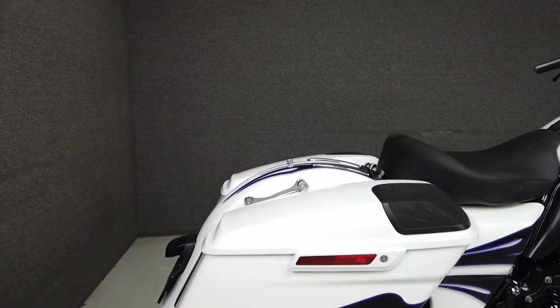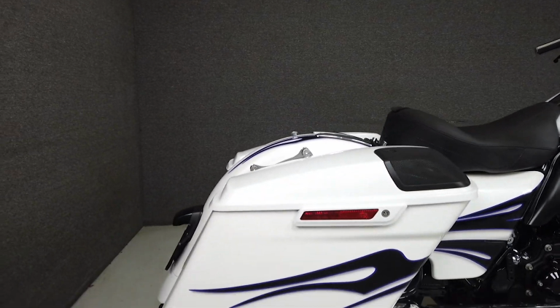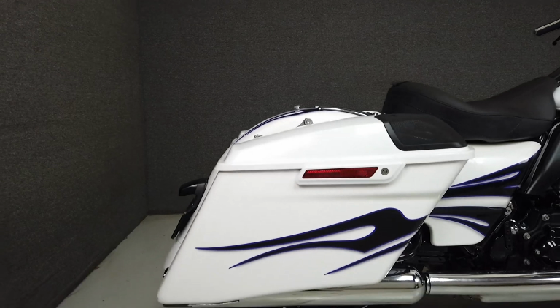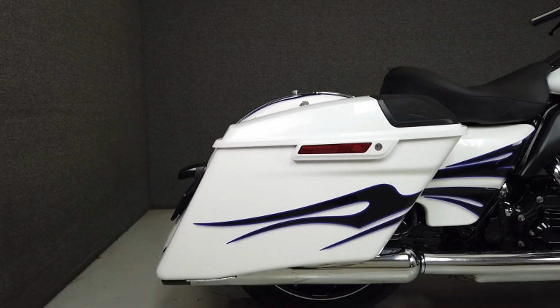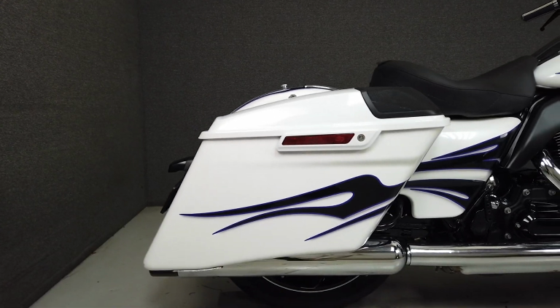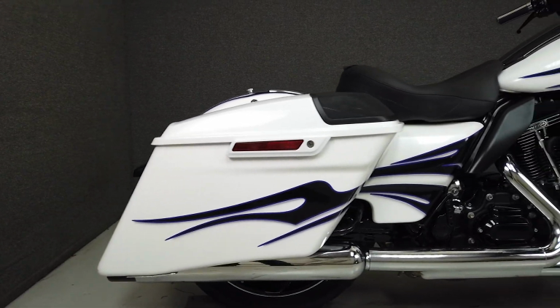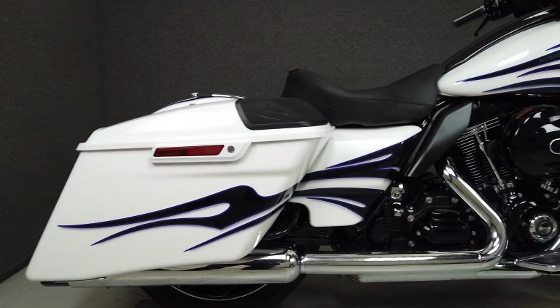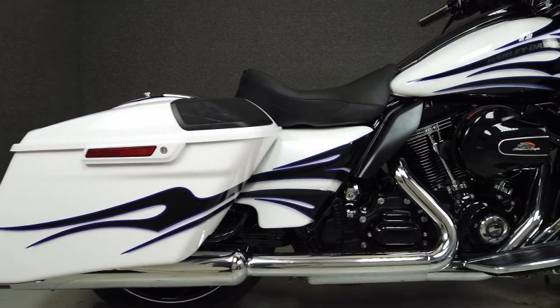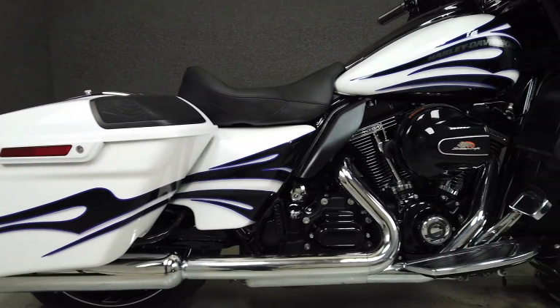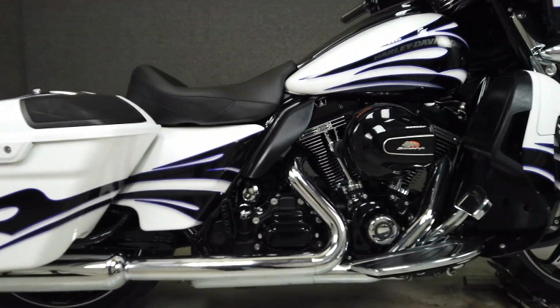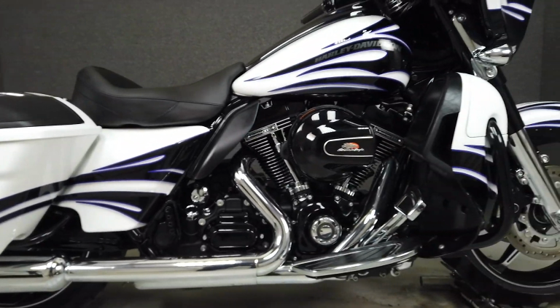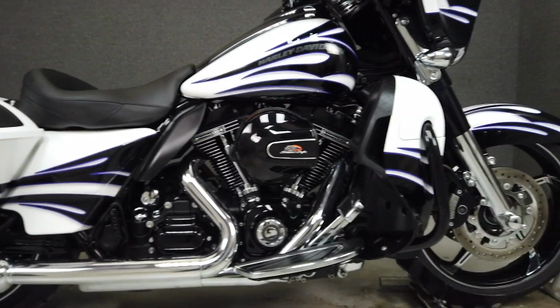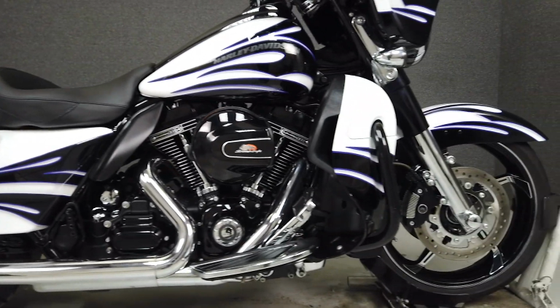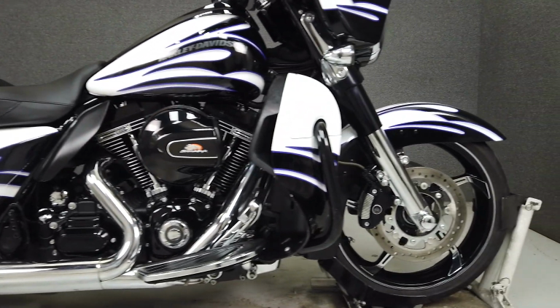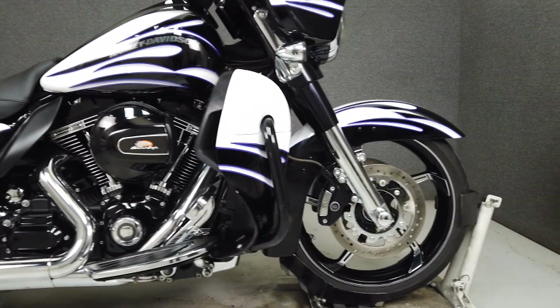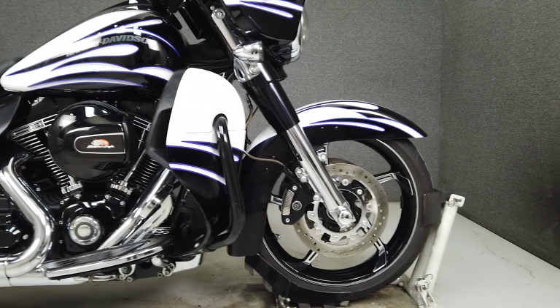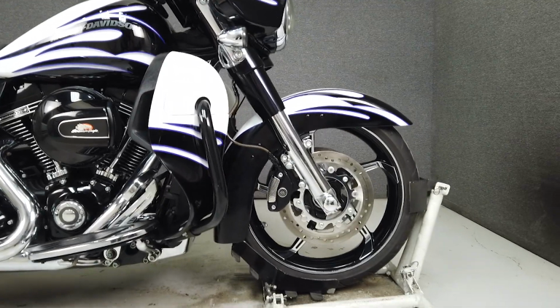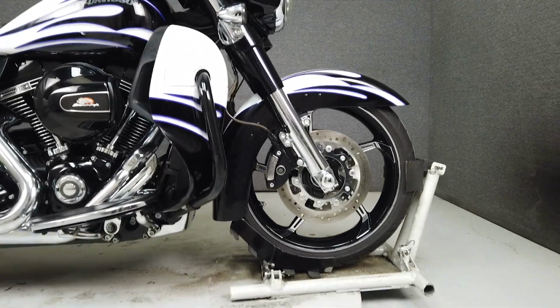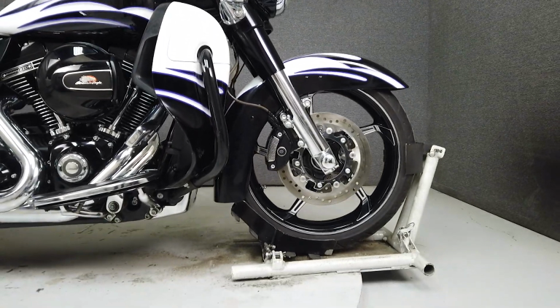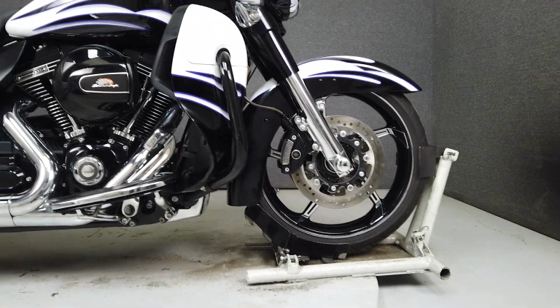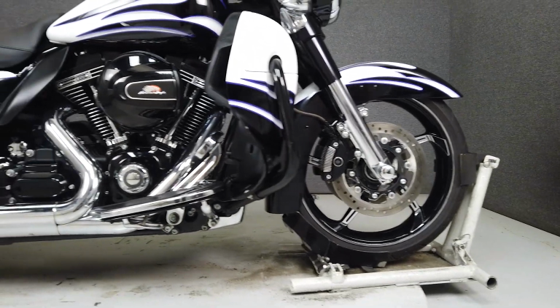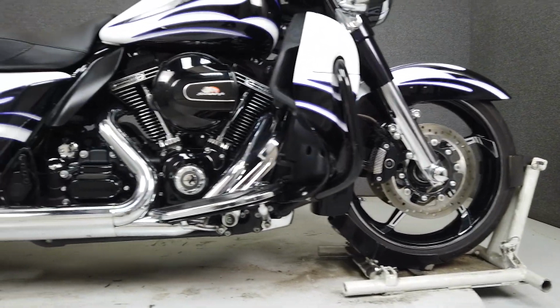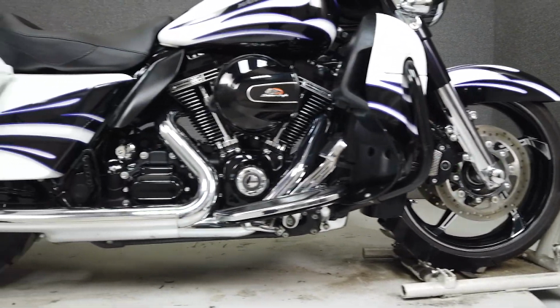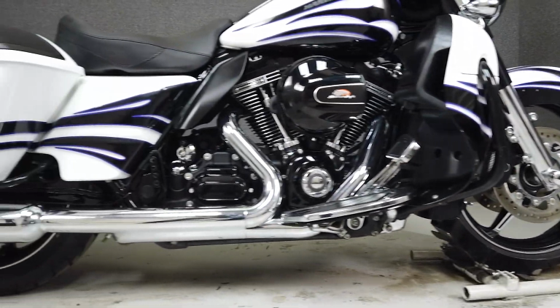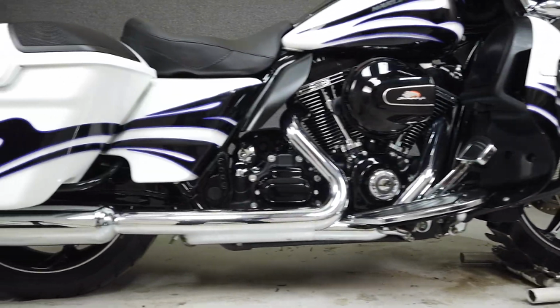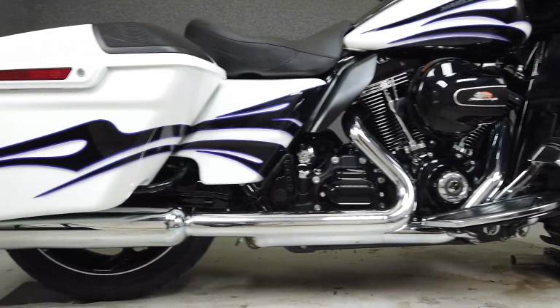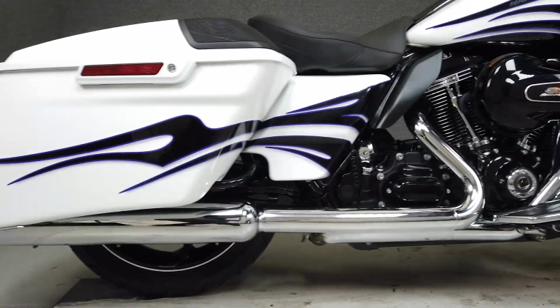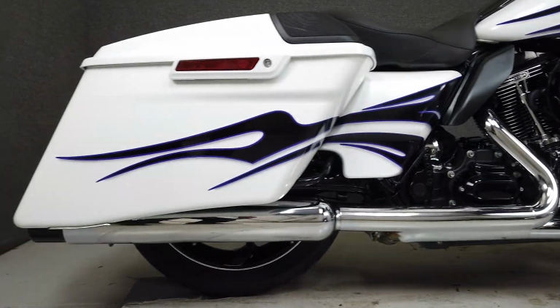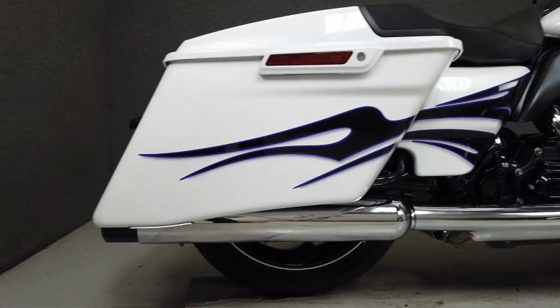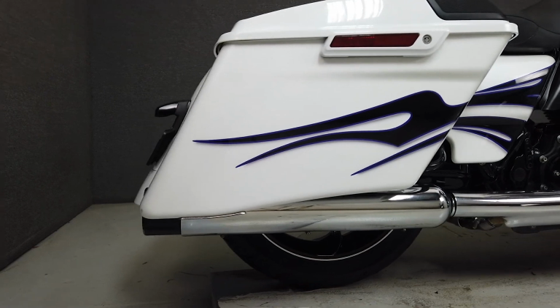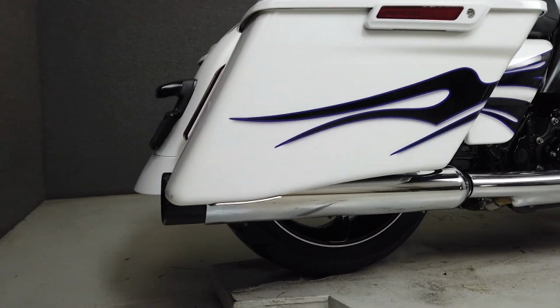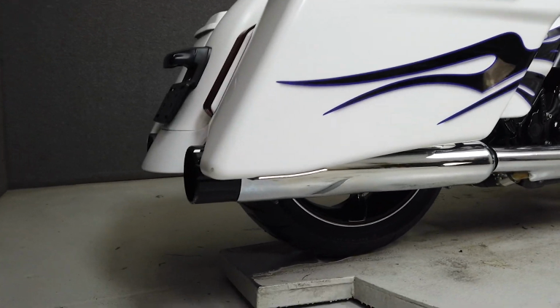It comes from the factory with a multi-function four-speaker stereo system, cruise control, anti-lock brakes, tire pressure monitoring system, and a security system with a proximity fob. It has been upgraded with a Mustang solo seat, but otherwise remains stock.